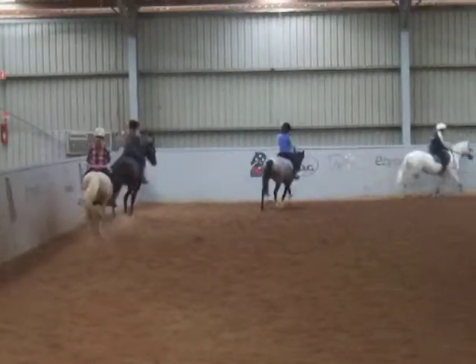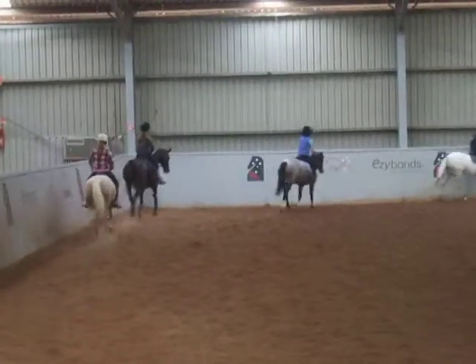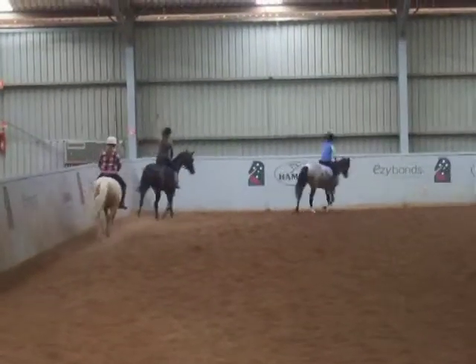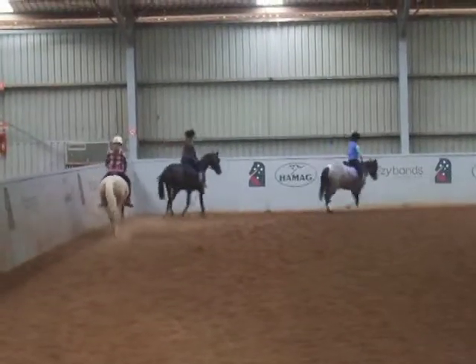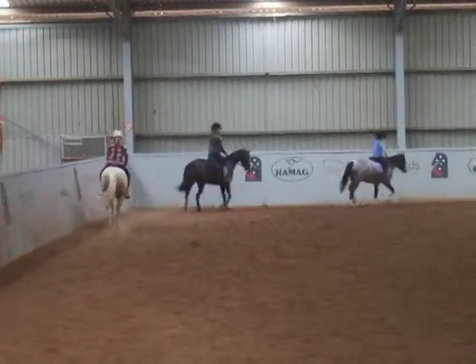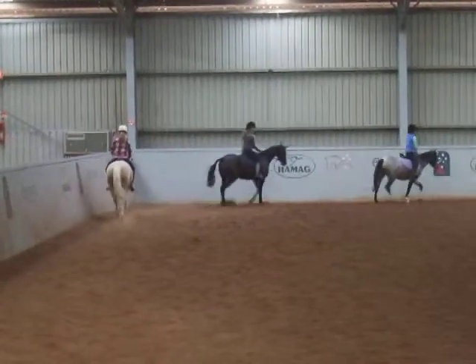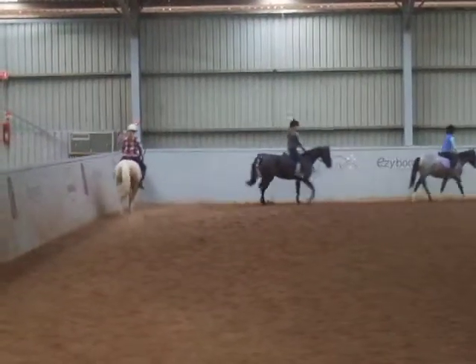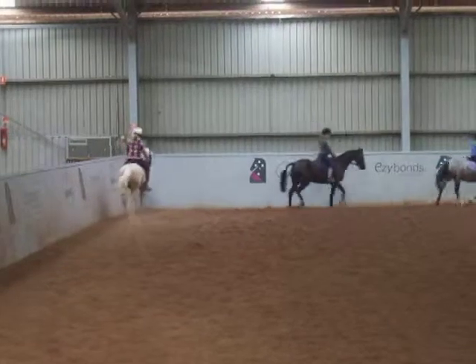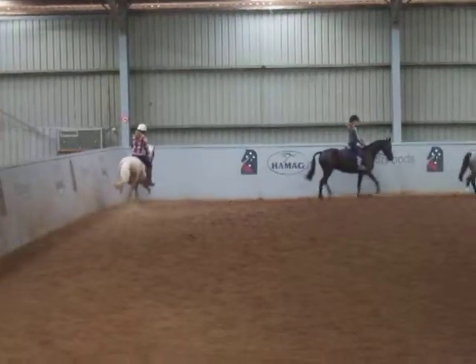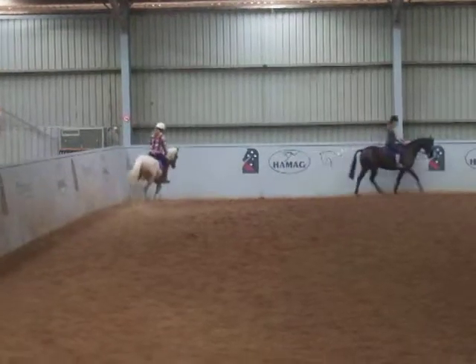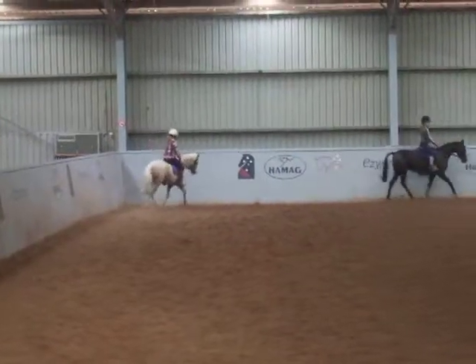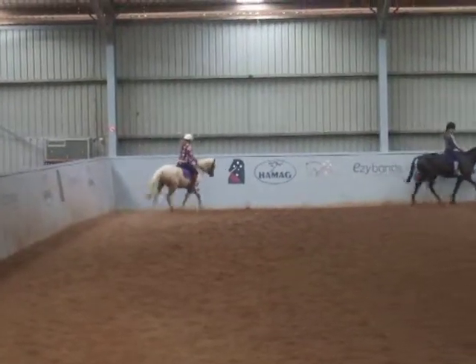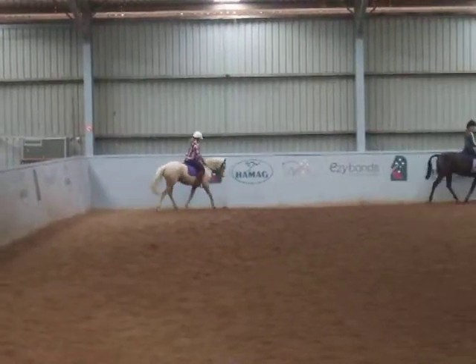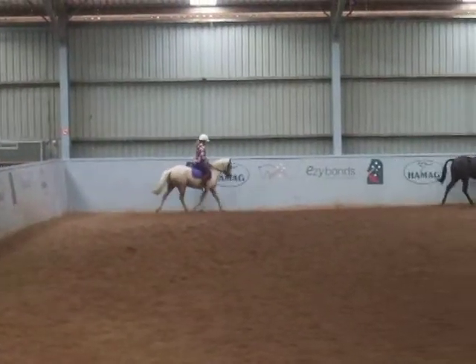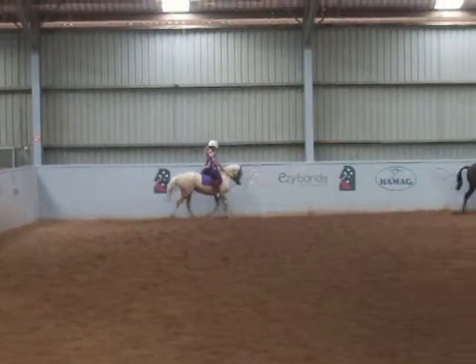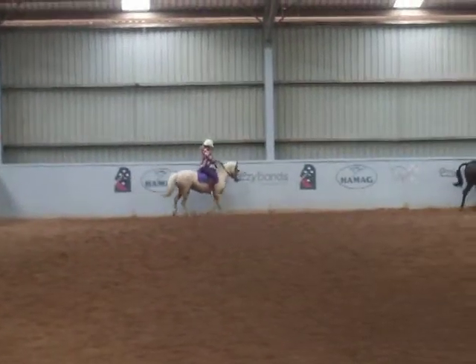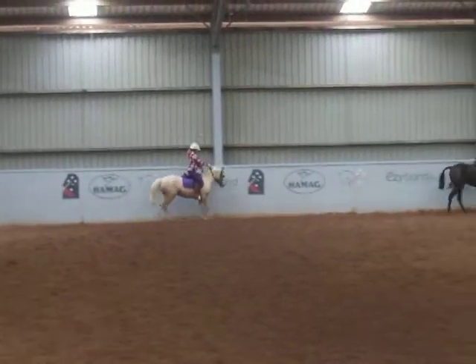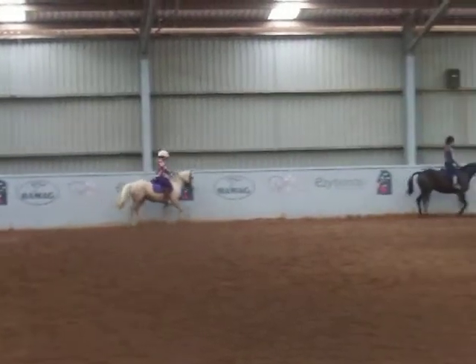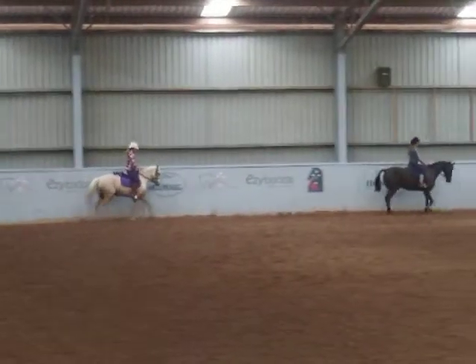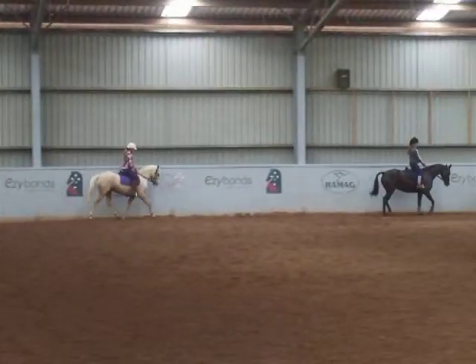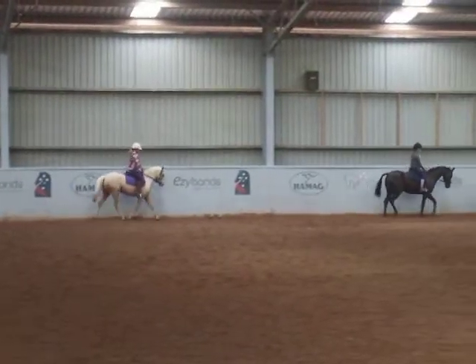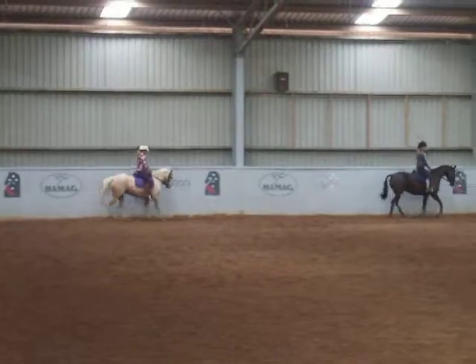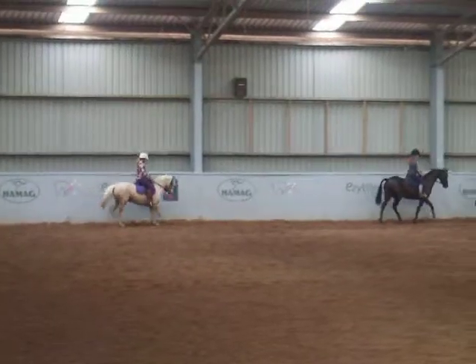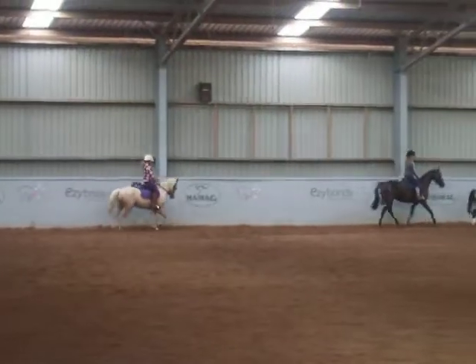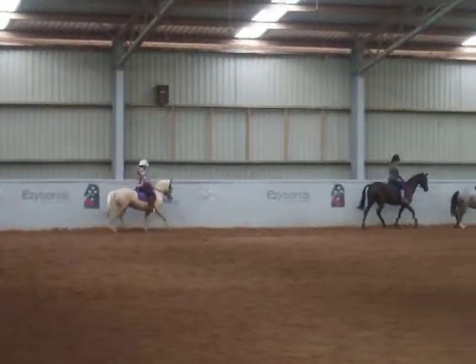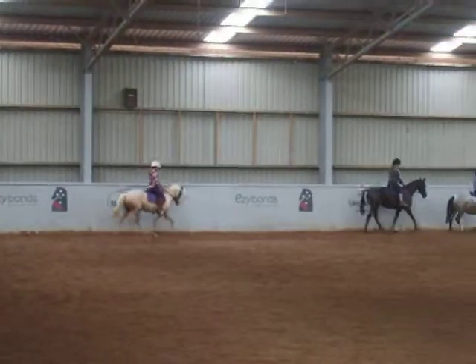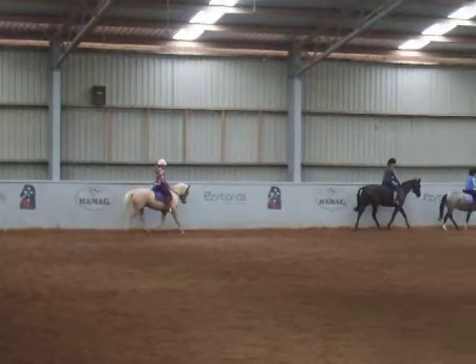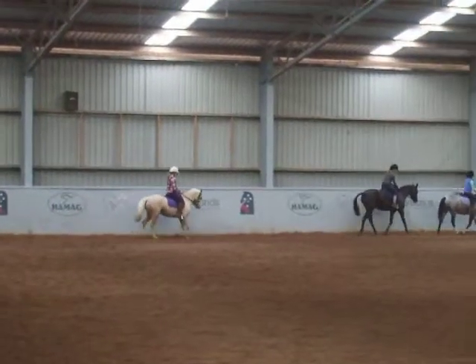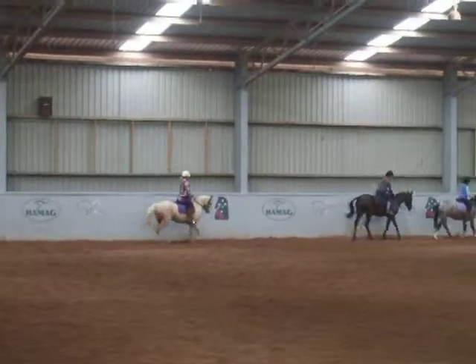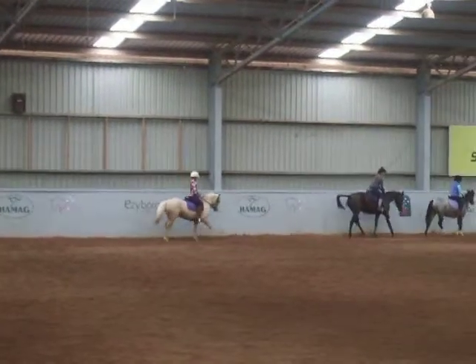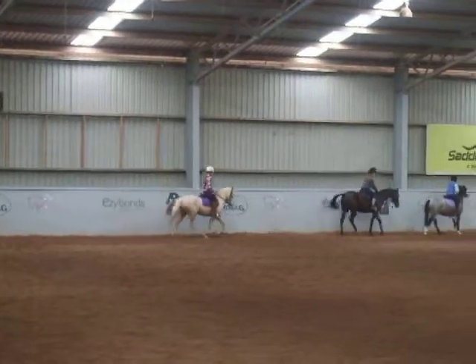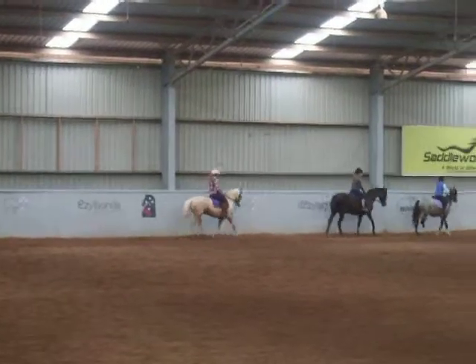Find yourself a little bit of root. A bit of a circle if you haven't got root. Maddie, maybe you can find yourself a little bit more root. Come on, Carla.